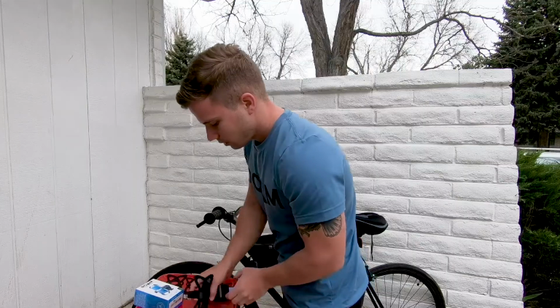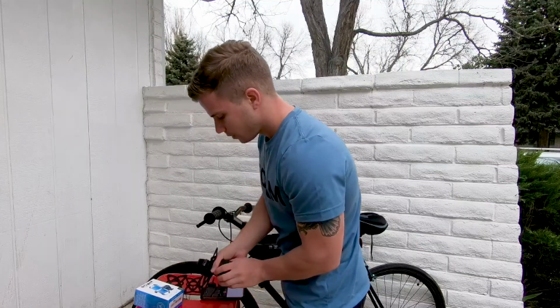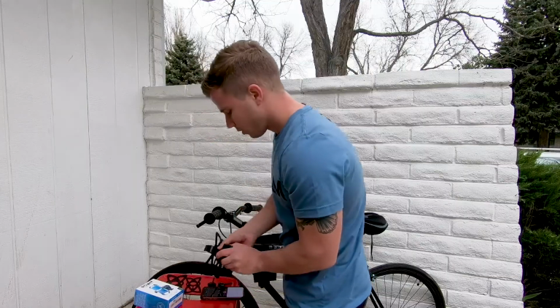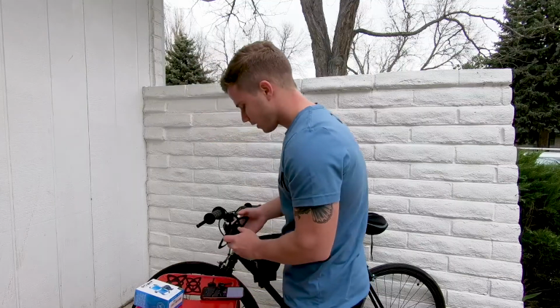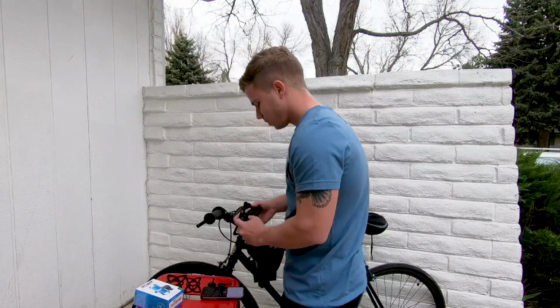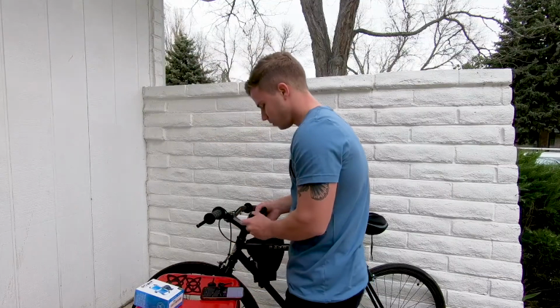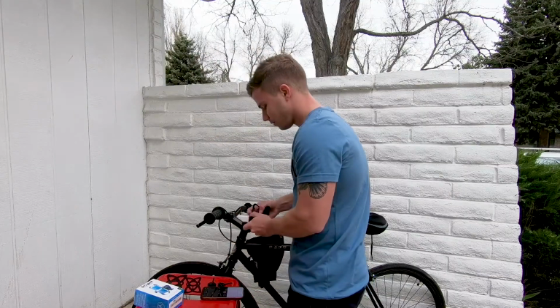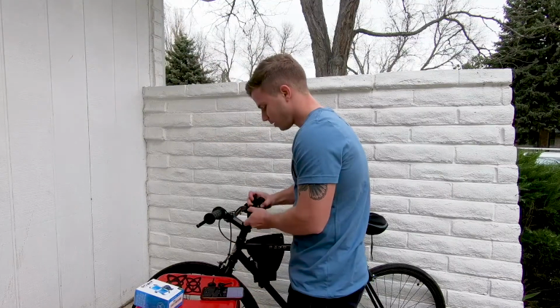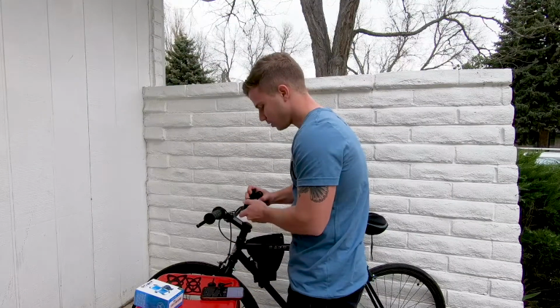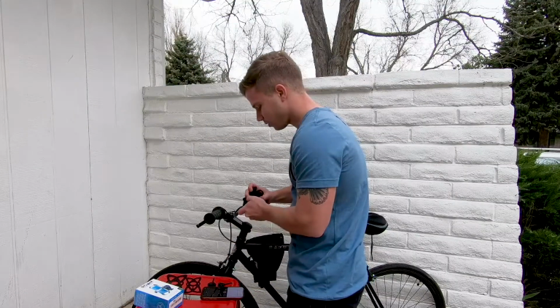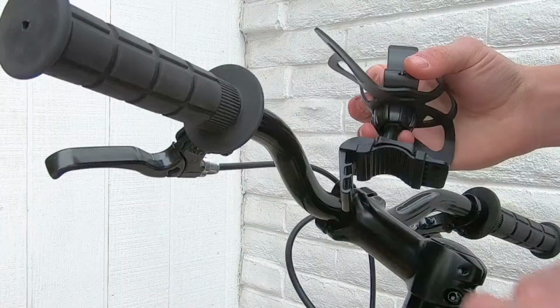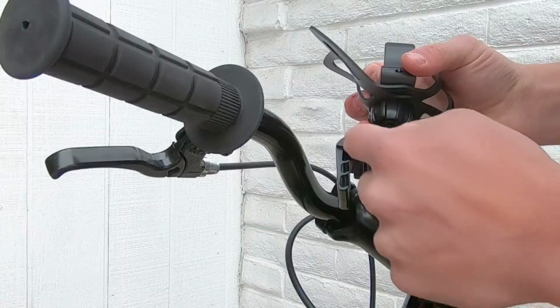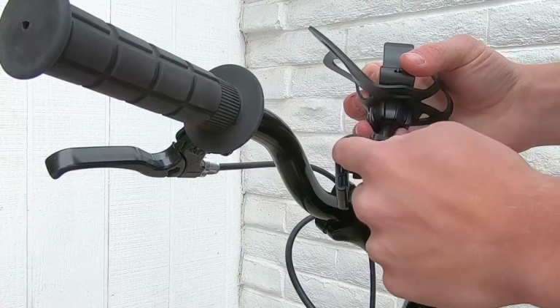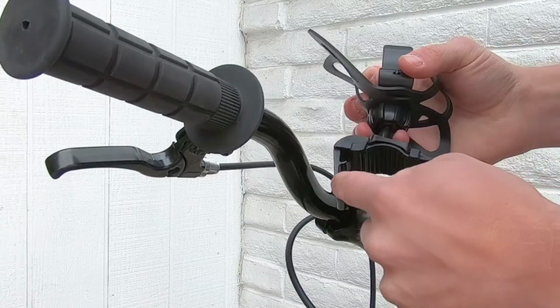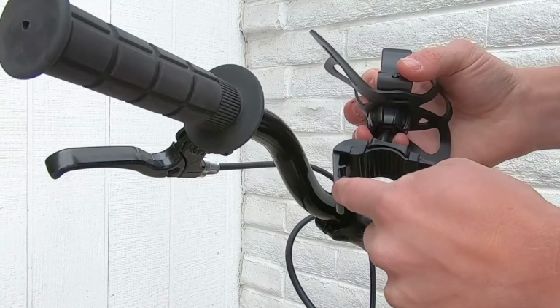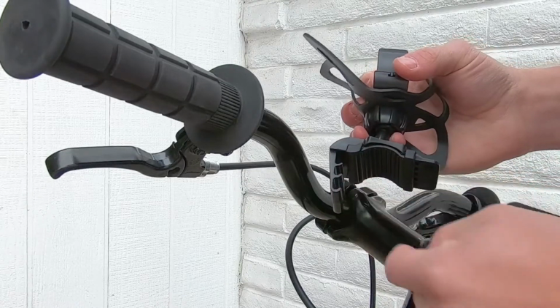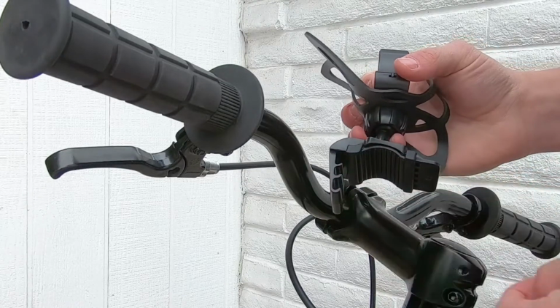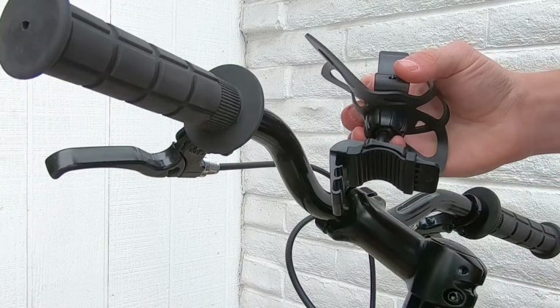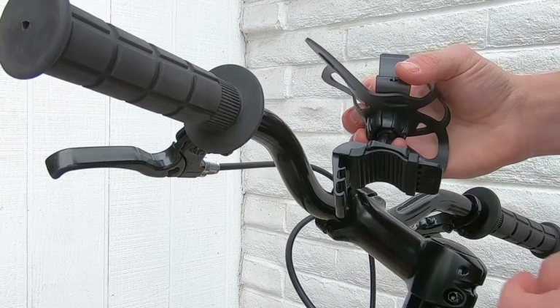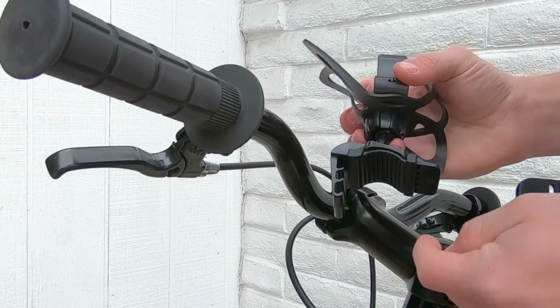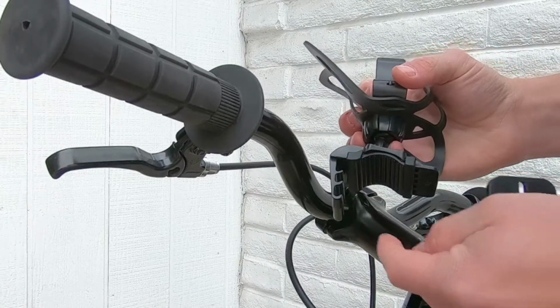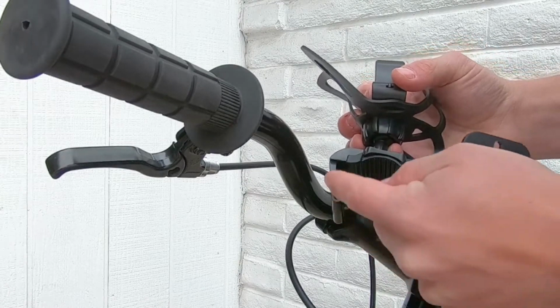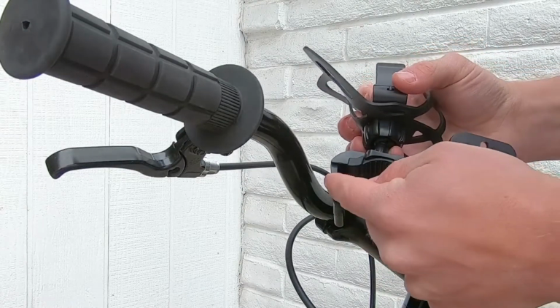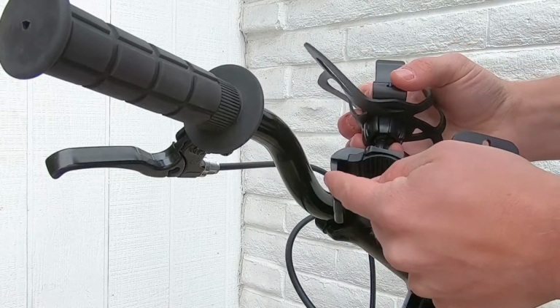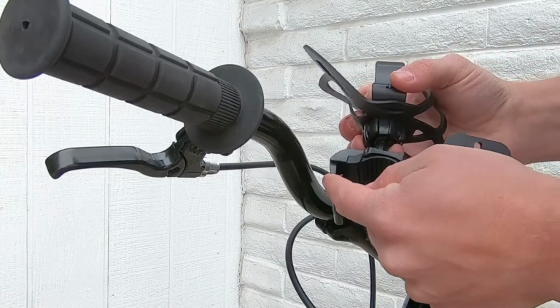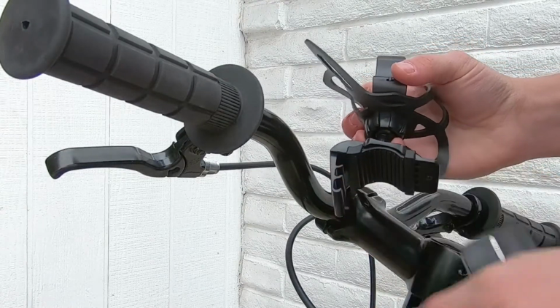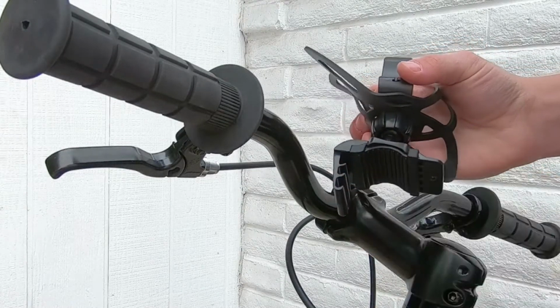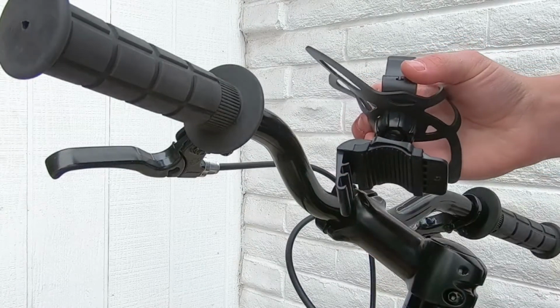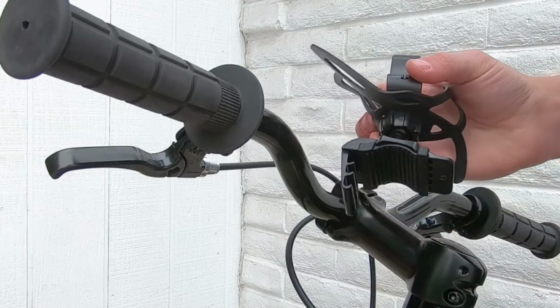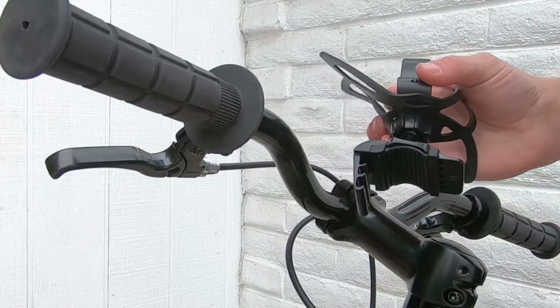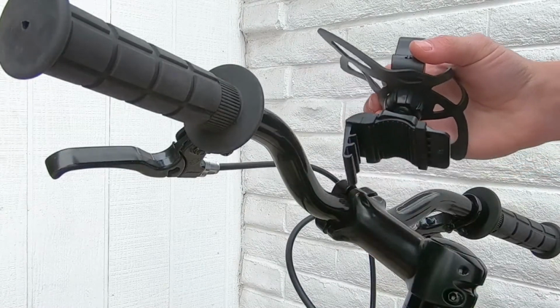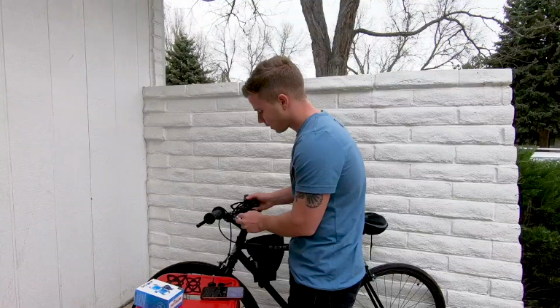Now when you go to set up your bike phone mount, you're going to notice you have three different settings. Most motorcycles and bicycles are going to require the number two setting.